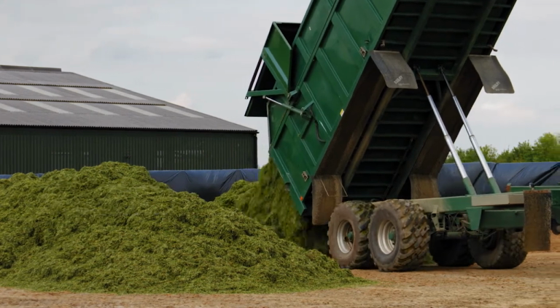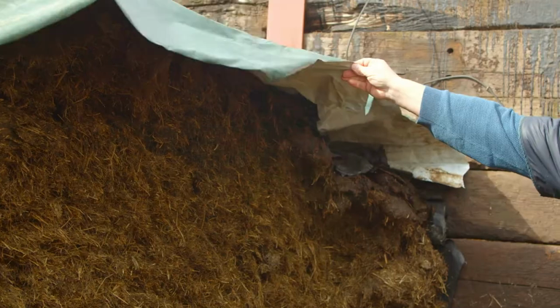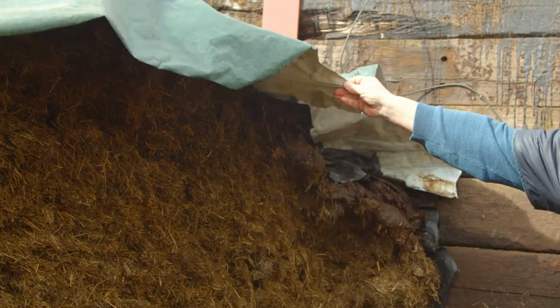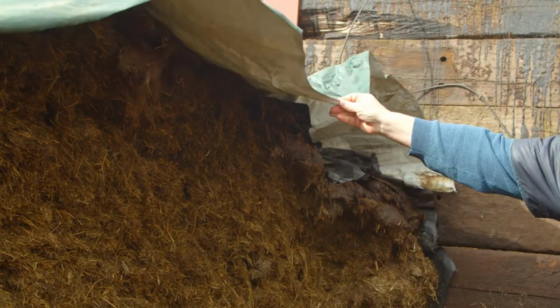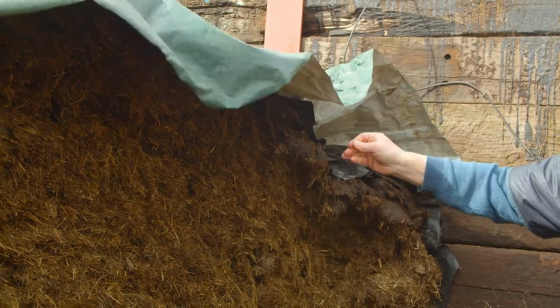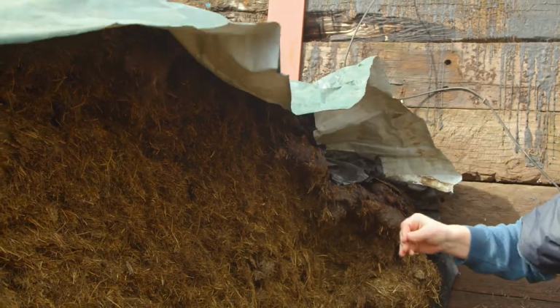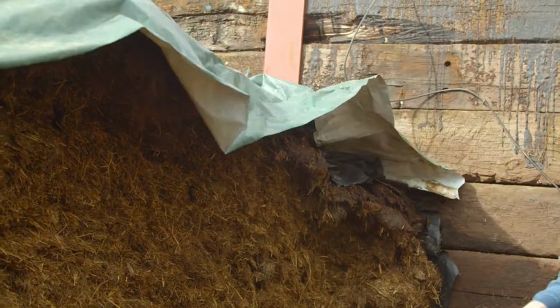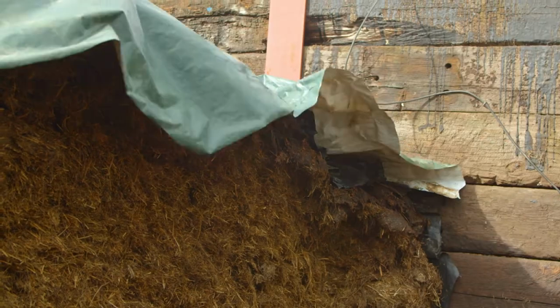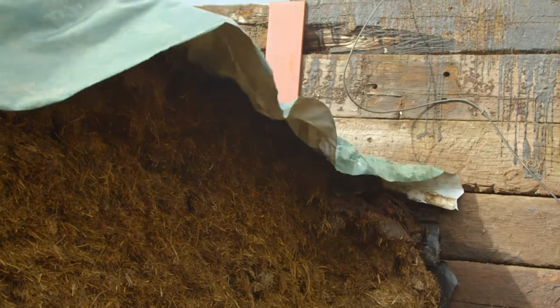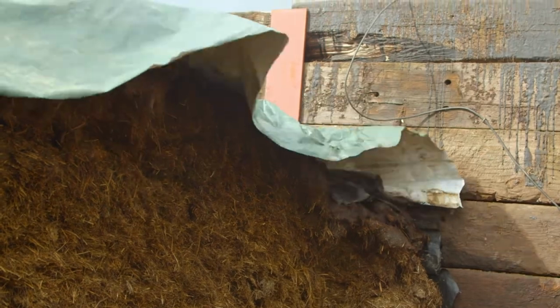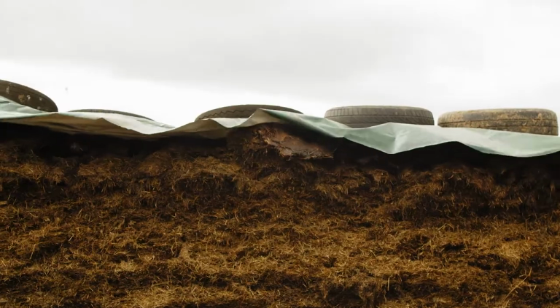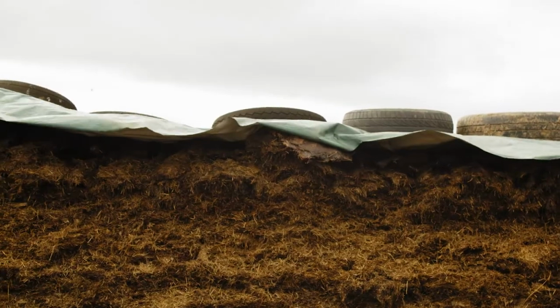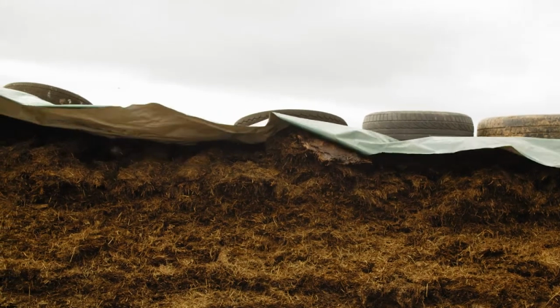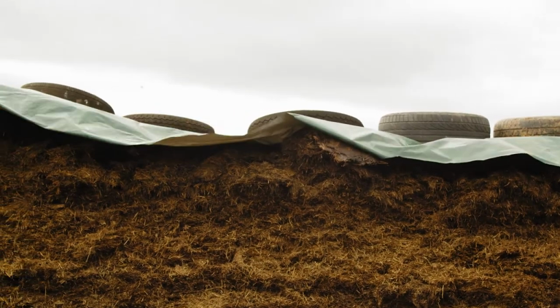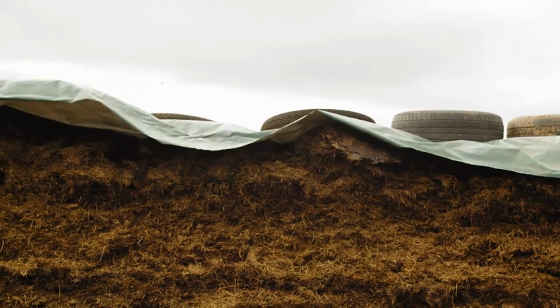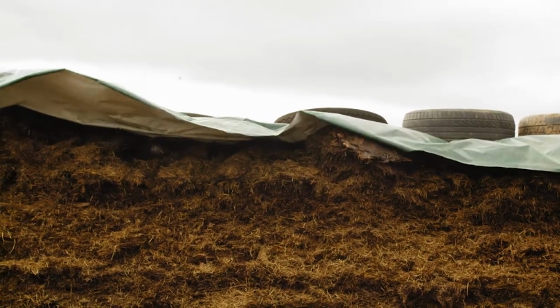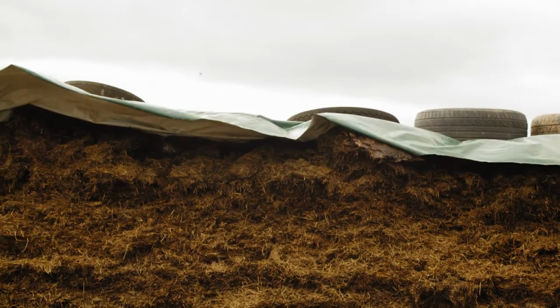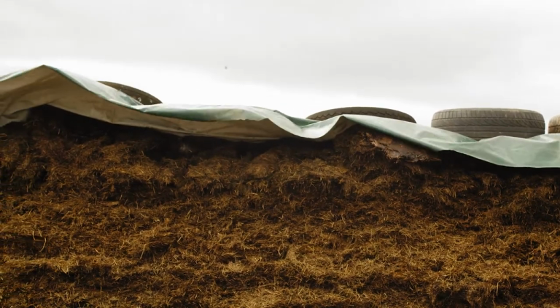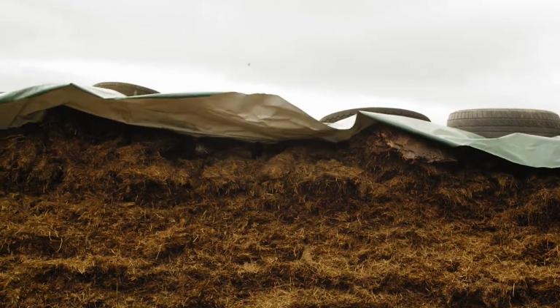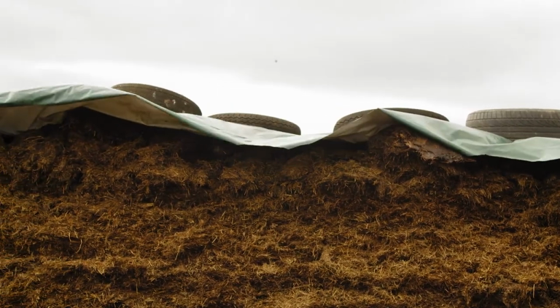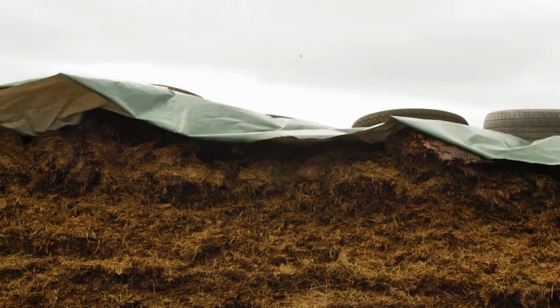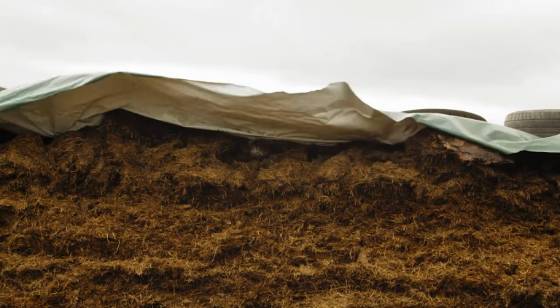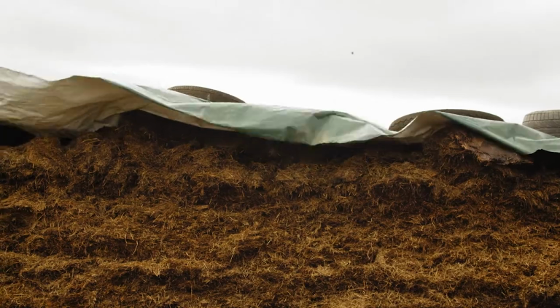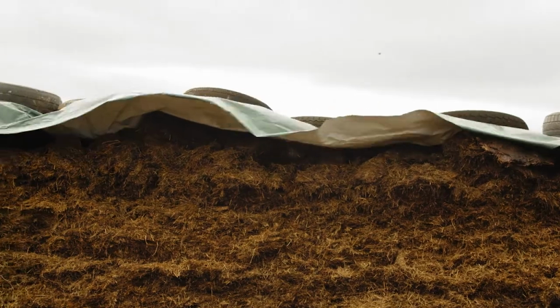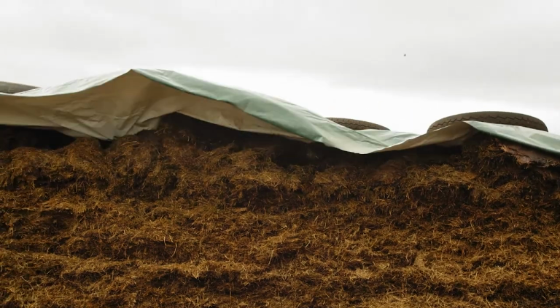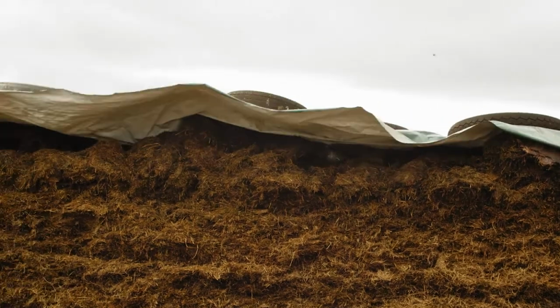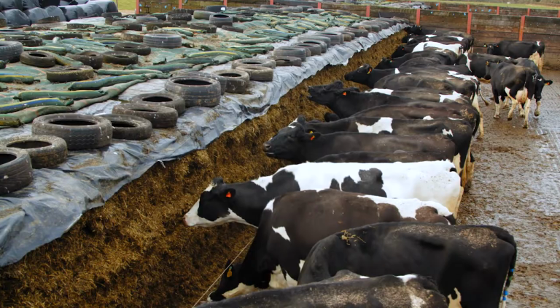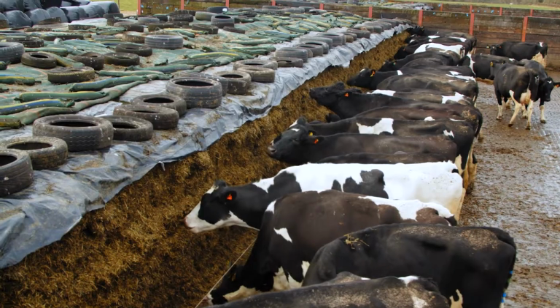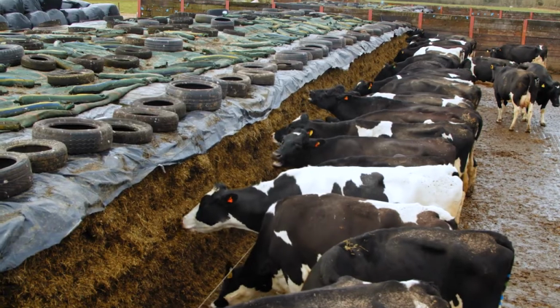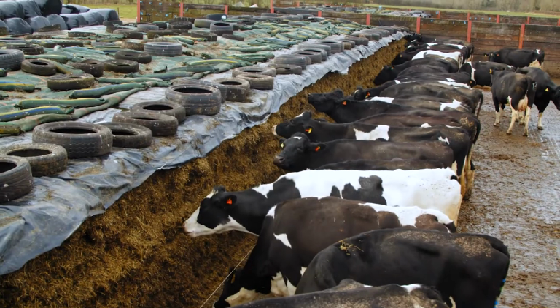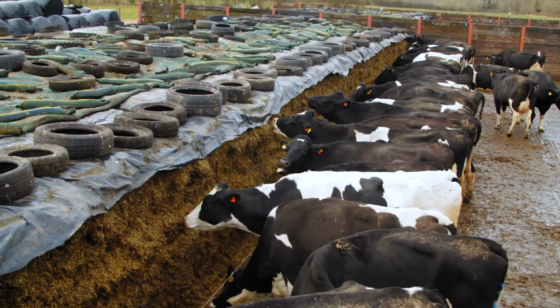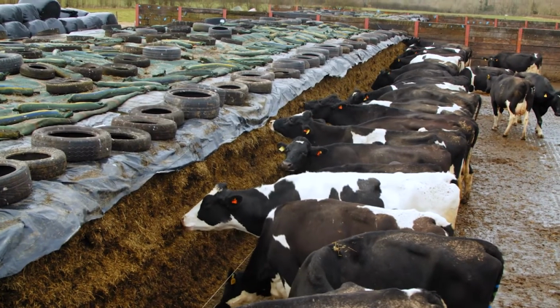This year I've got a cling film silage sheet which fitted the whole of the clamp, so there's no joins in it and no way that the air can get underneath it.